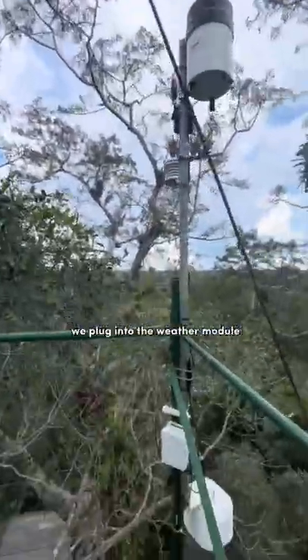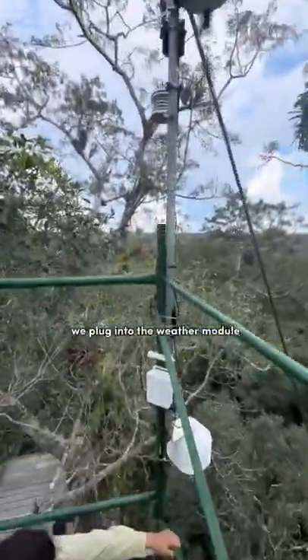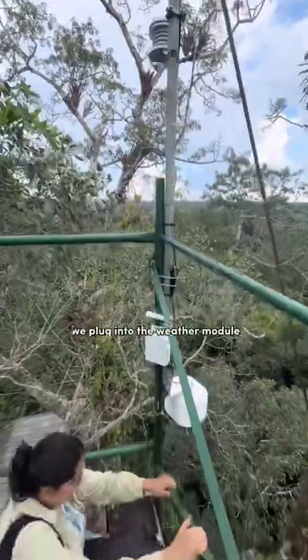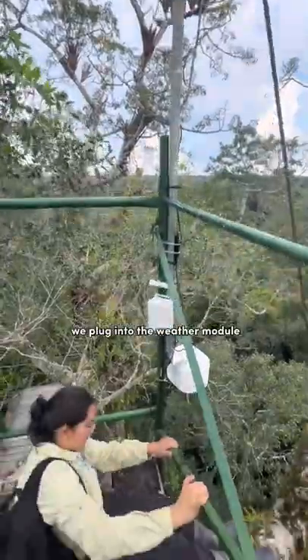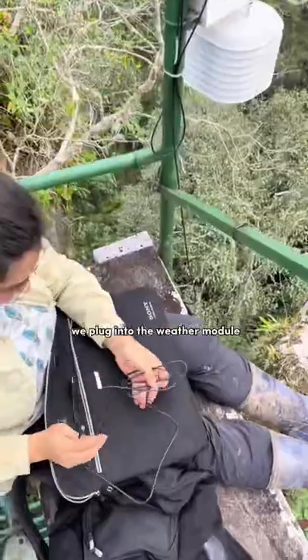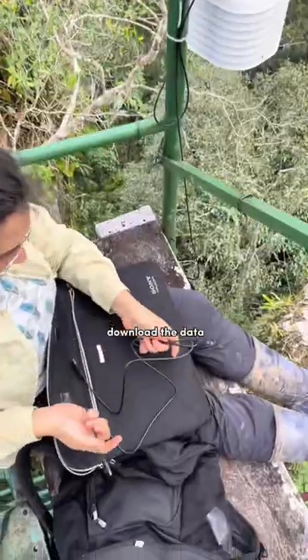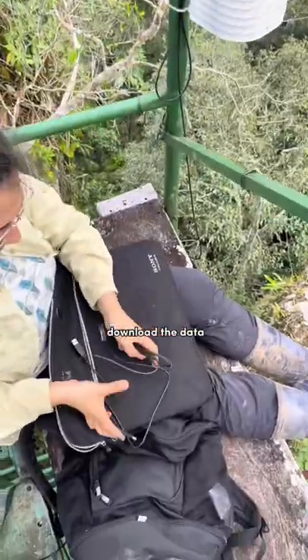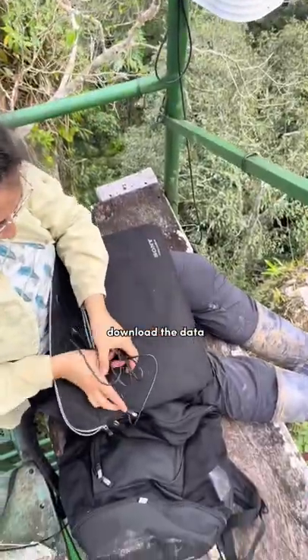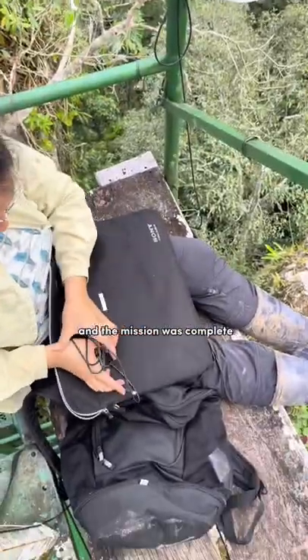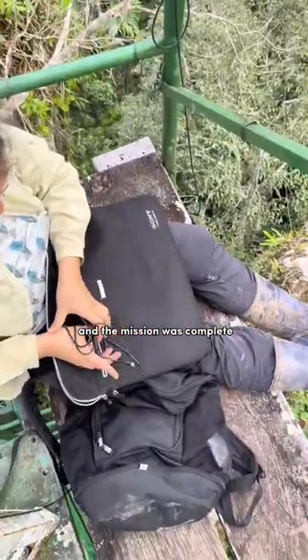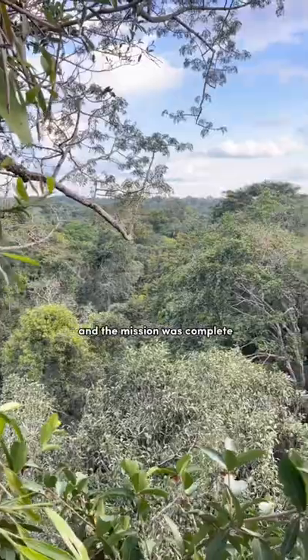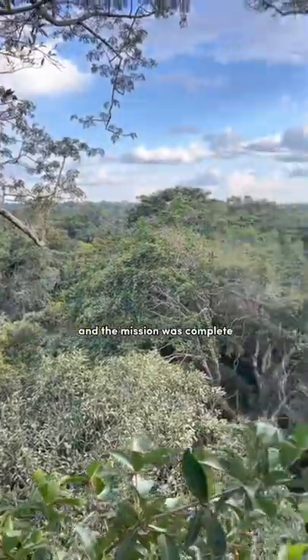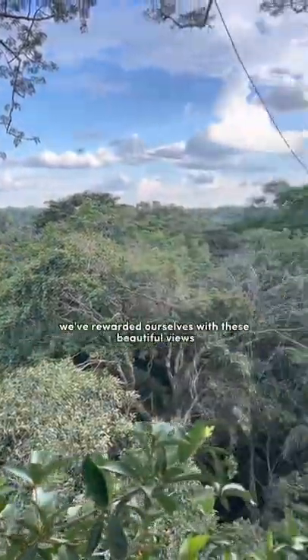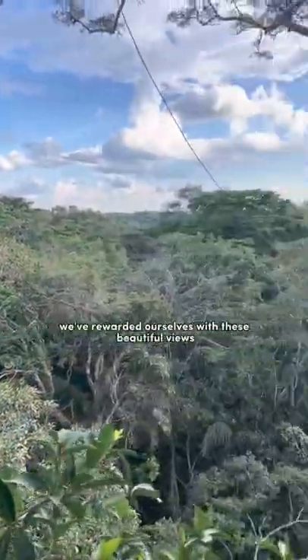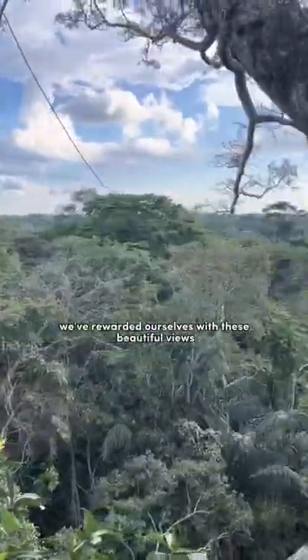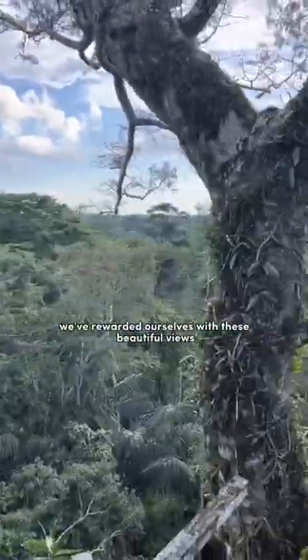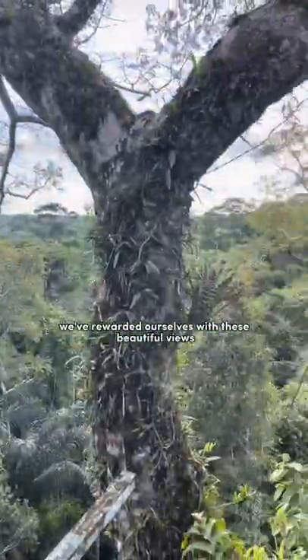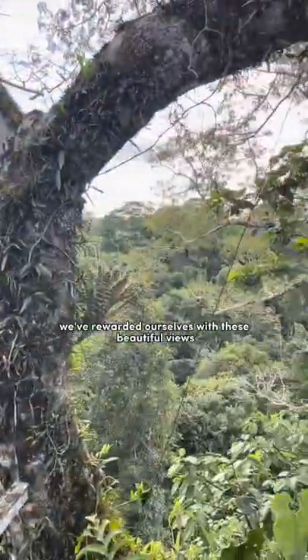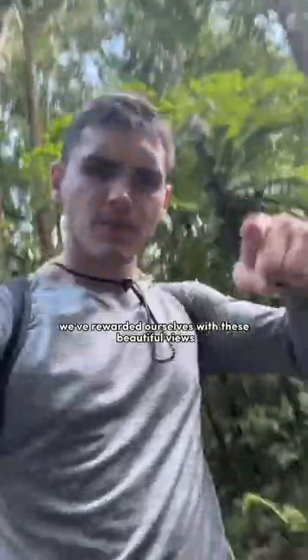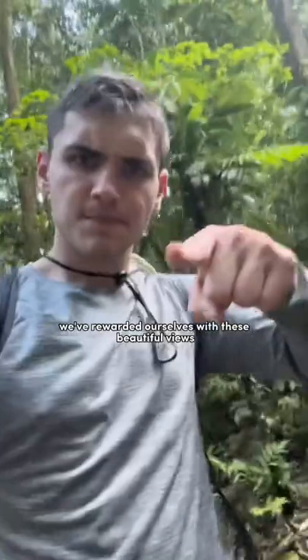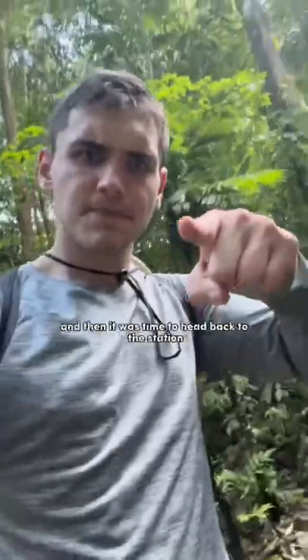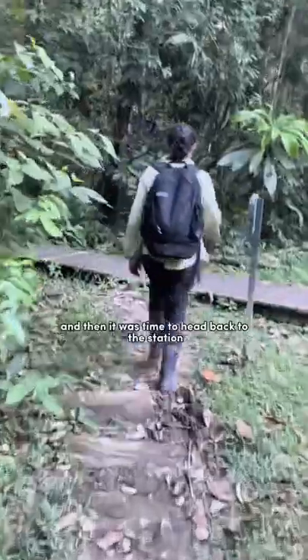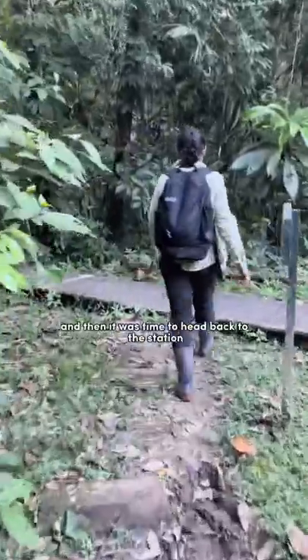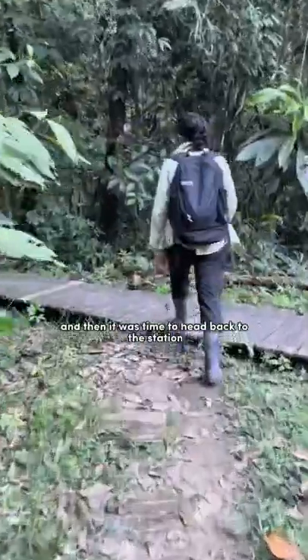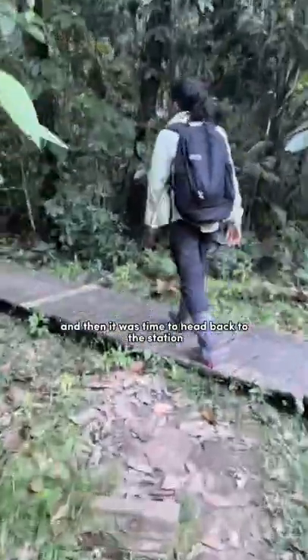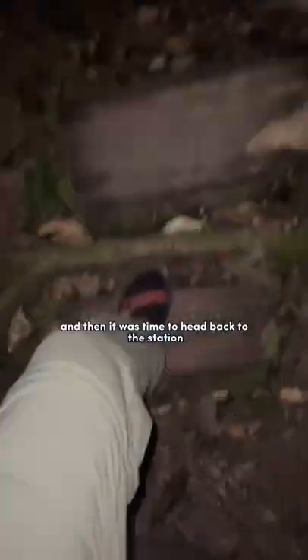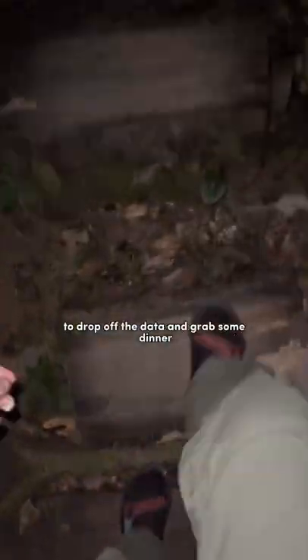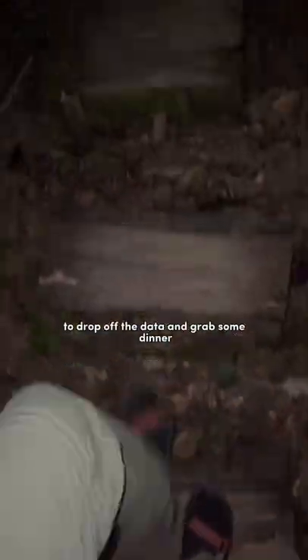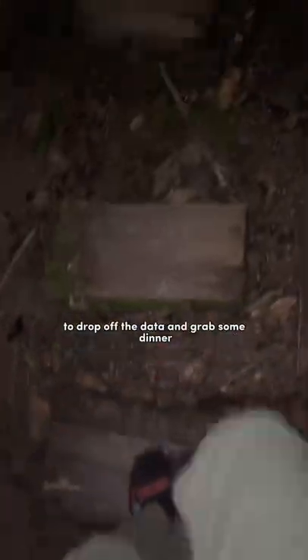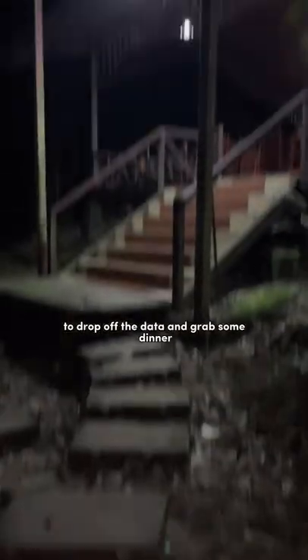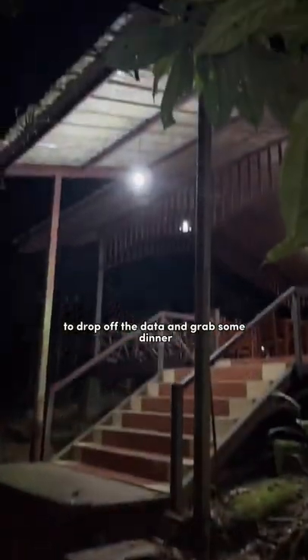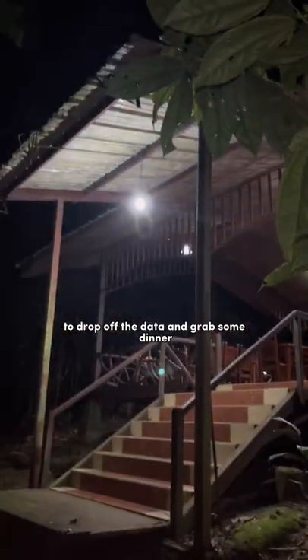We plug into the weather module, download the data, and the mission was complete. We rewarded ourselves with these beautiful views, and then it was time to head back to the station to drop off the data and grab some dinner.